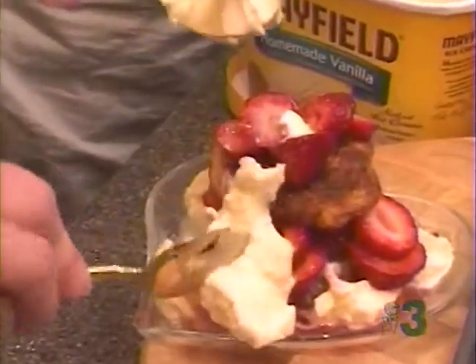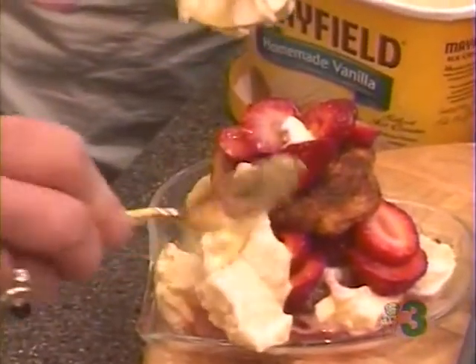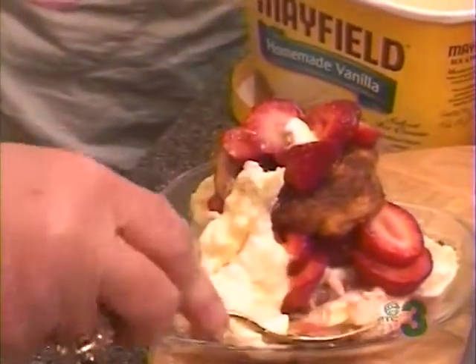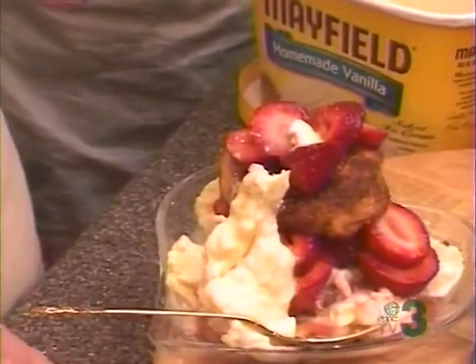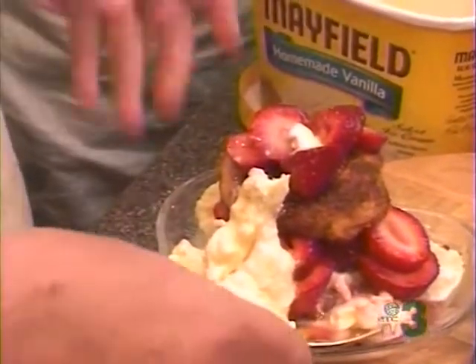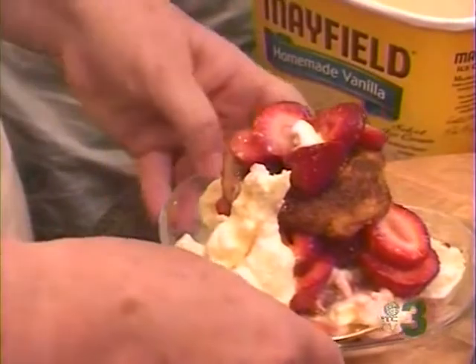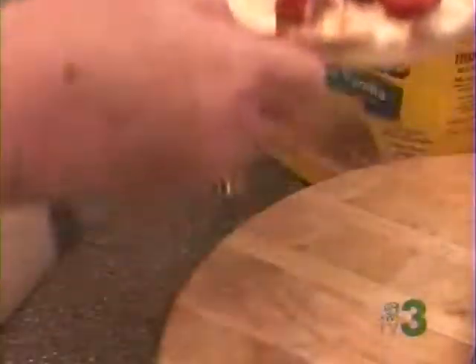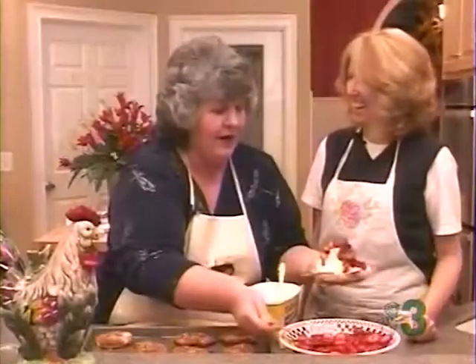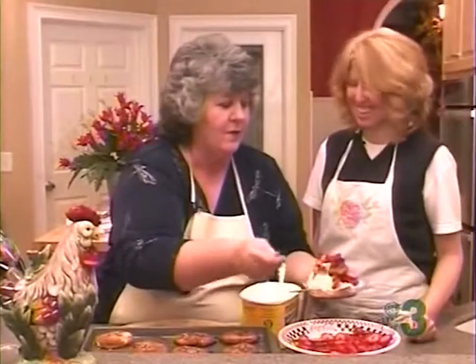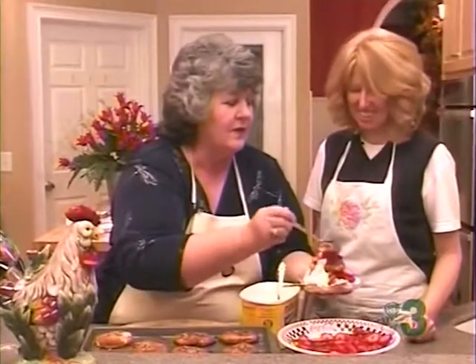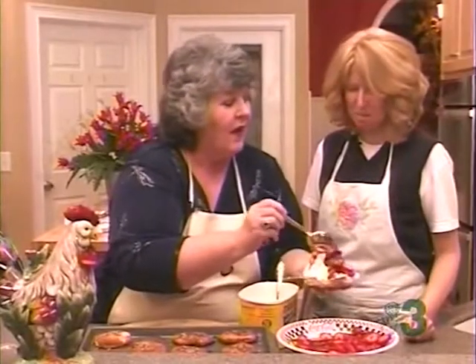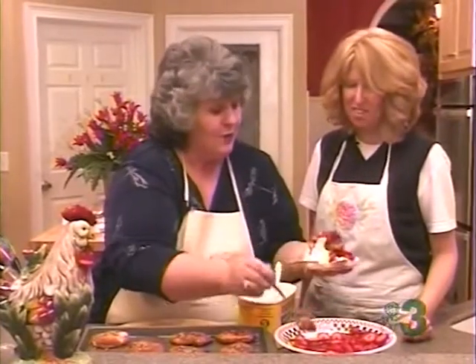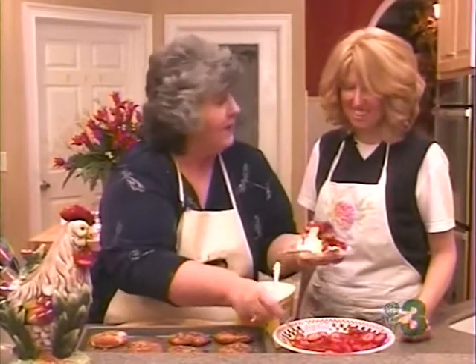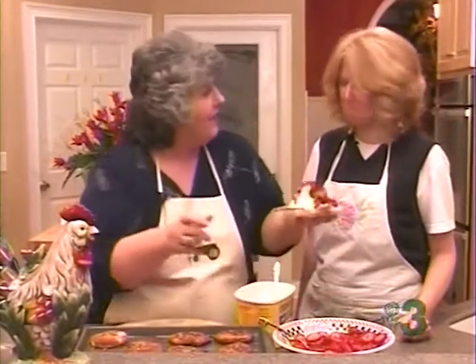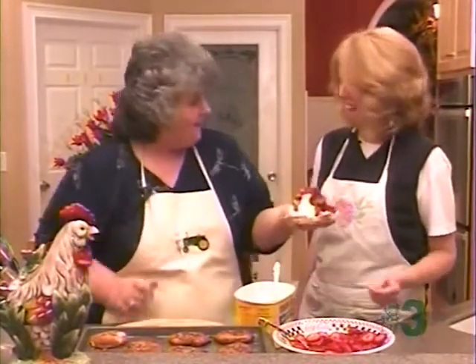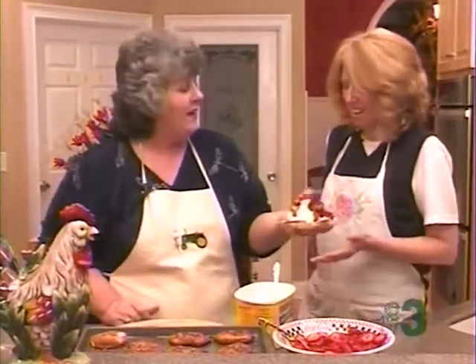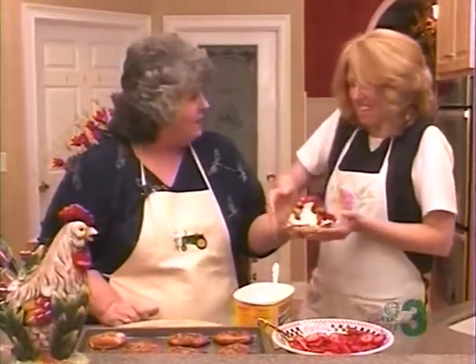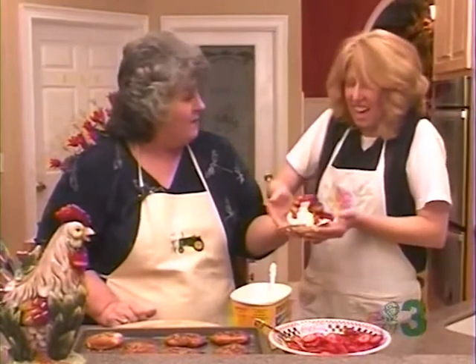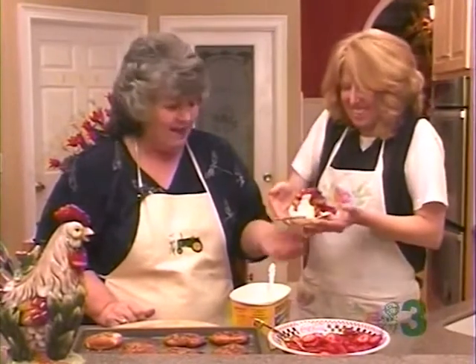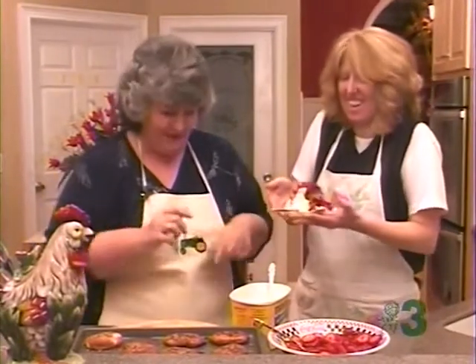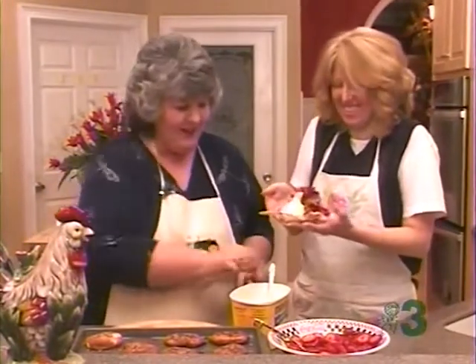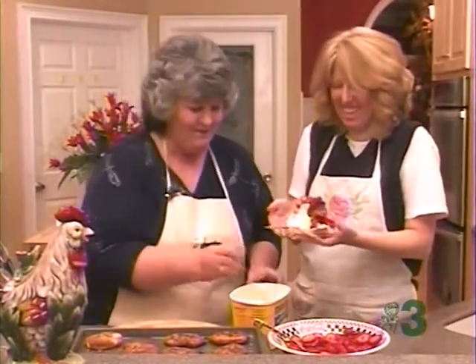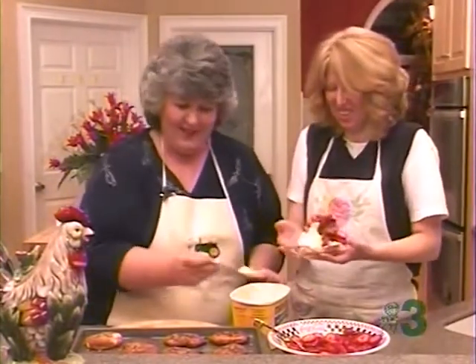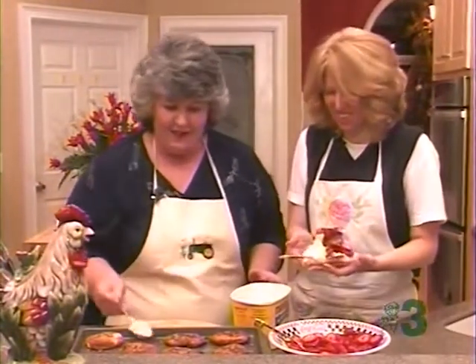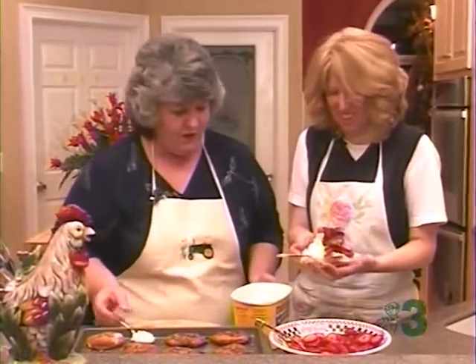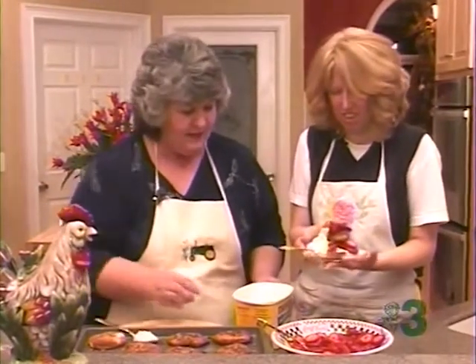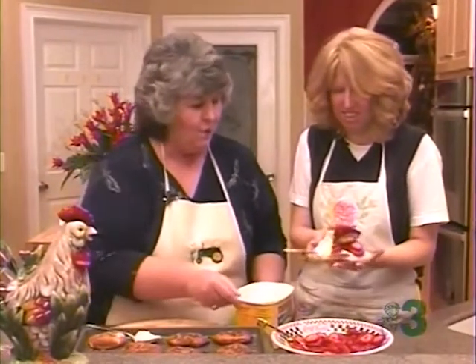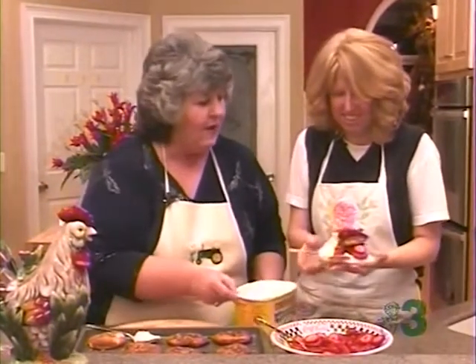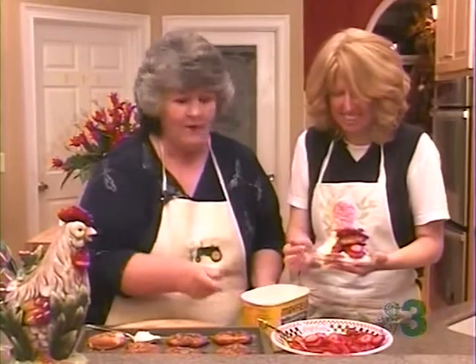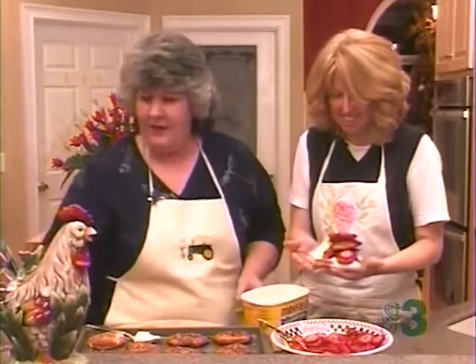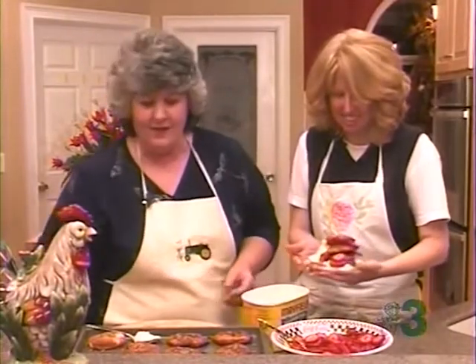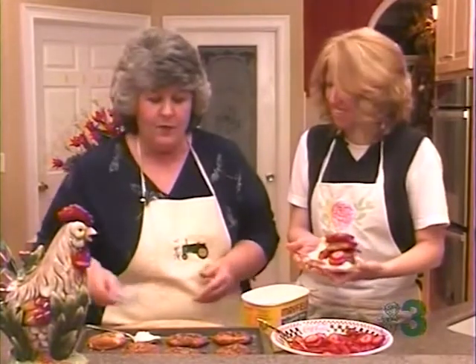Wow. Now, Miss Vicki, aren't you glad you came back when we had a strawberry dessert? Perfect — a strawberry shortcake for my favorite strawberry blonde. Thank you. Doesn't that look great? Delicious. Wow. That is so pretty.